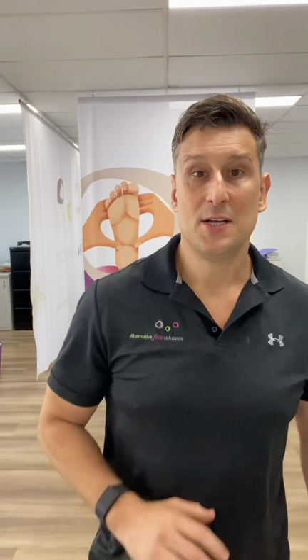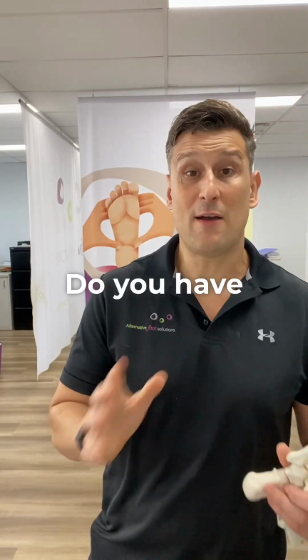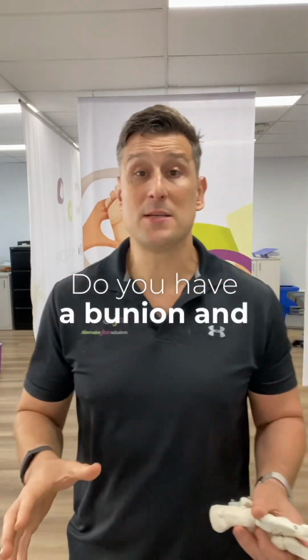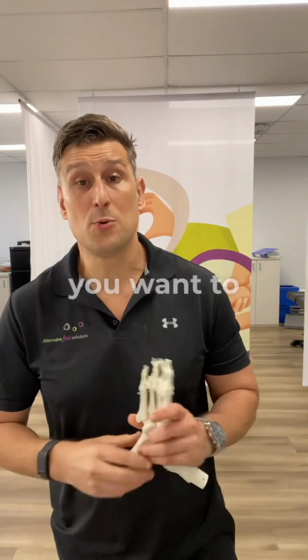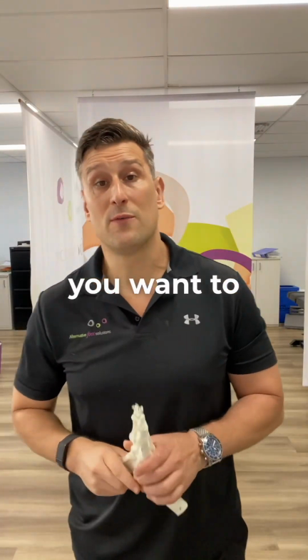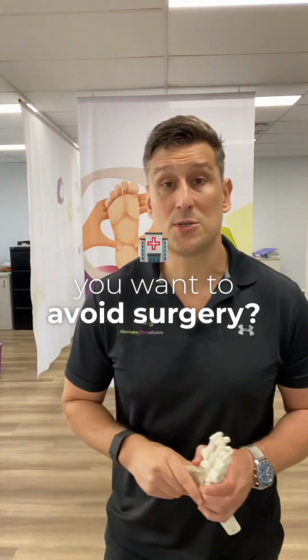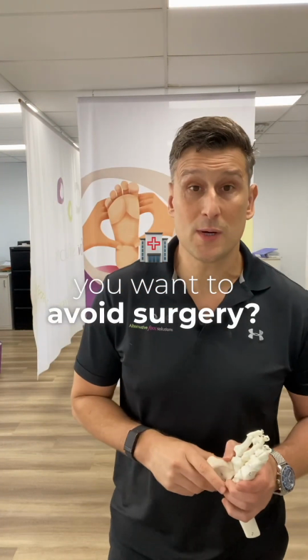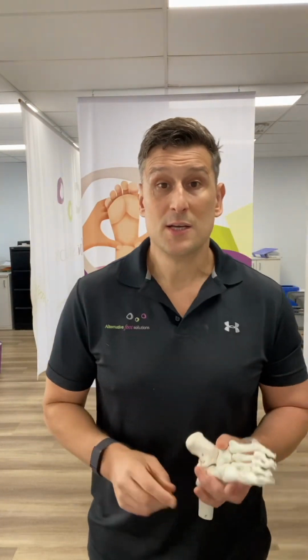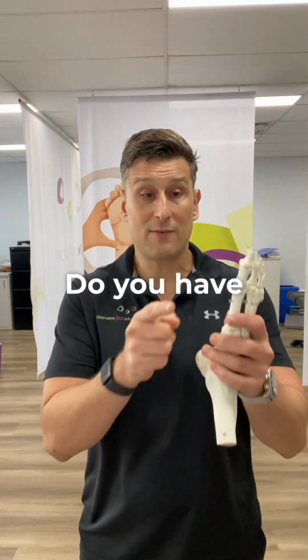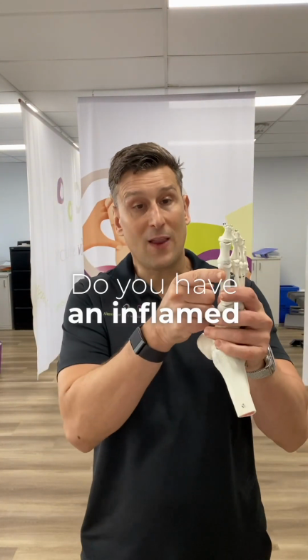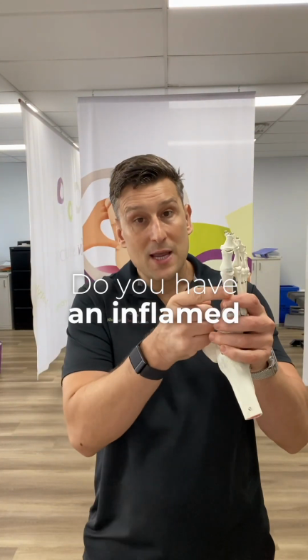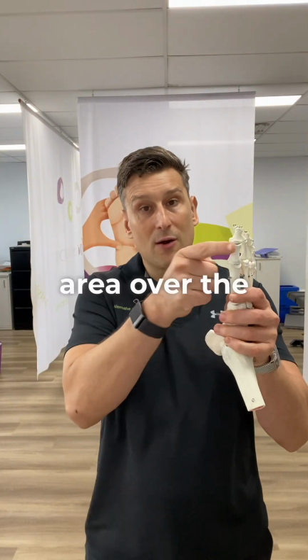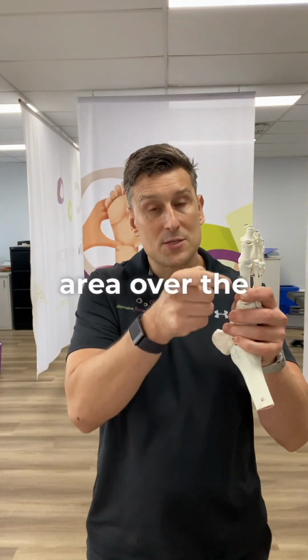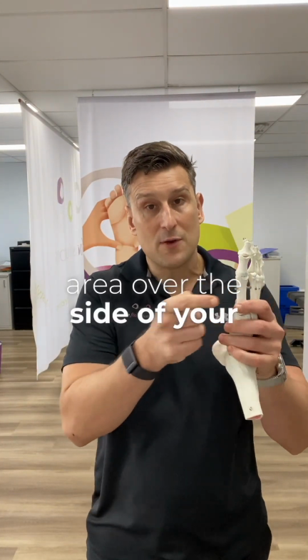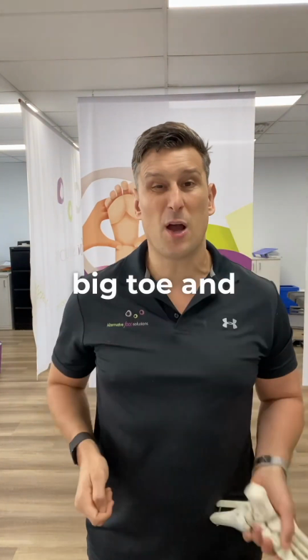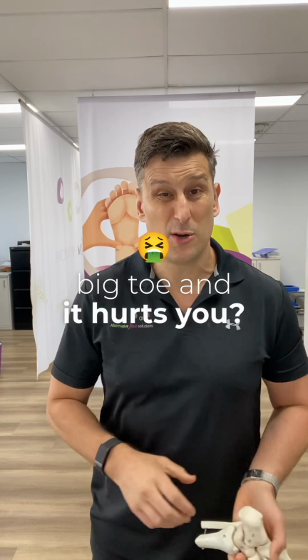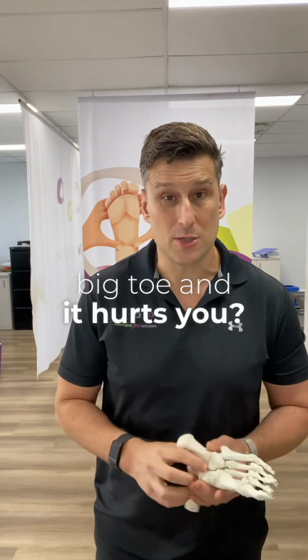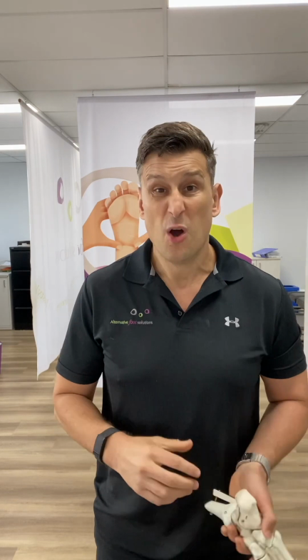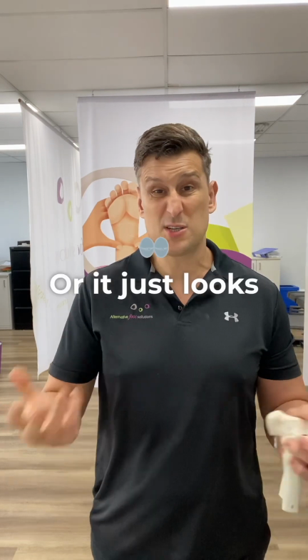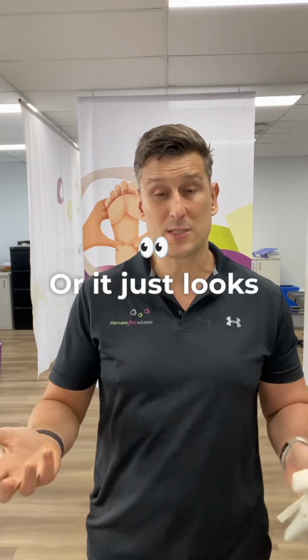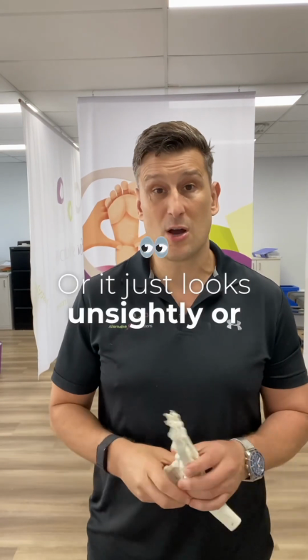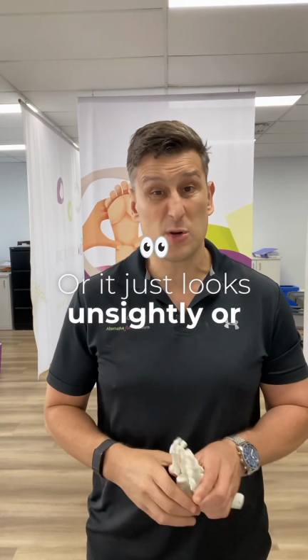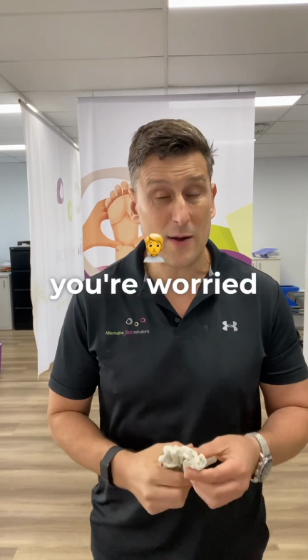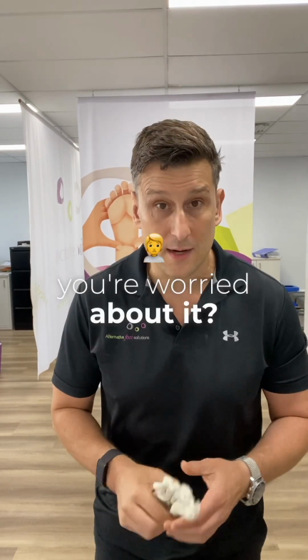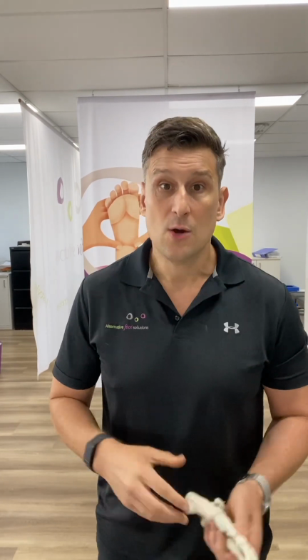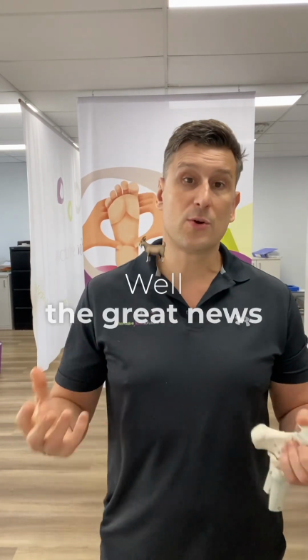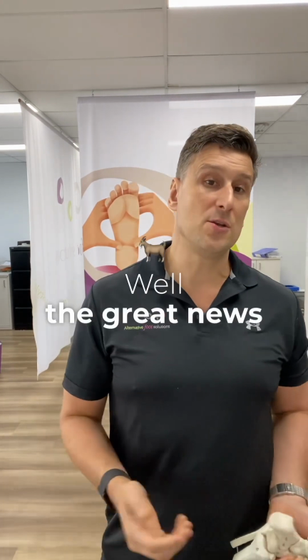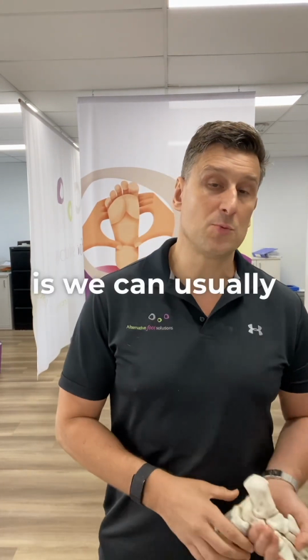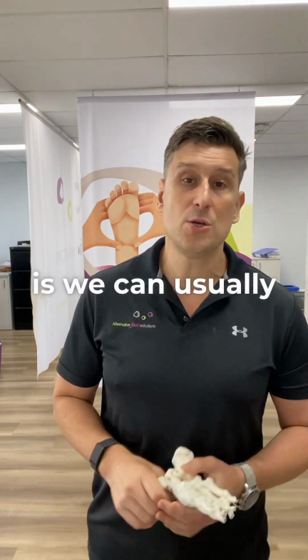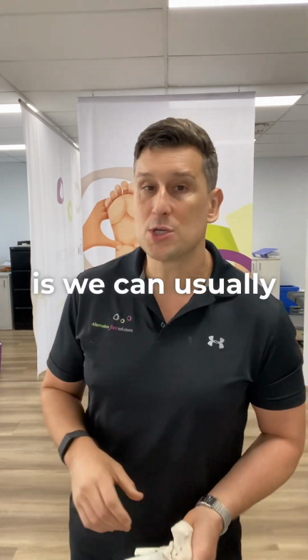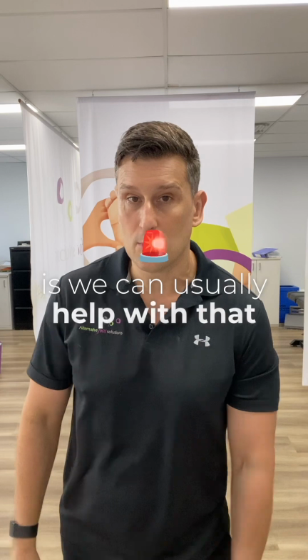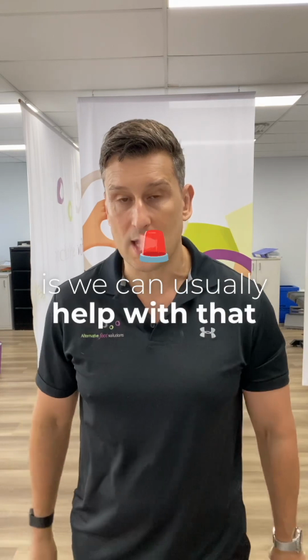Do you have a bunion and want to avoid surgery? Do you have an inflamed area over the side of your big toe that hurts, looks unsightly, or is something you're worried about? Well, the great news is we can usually help with that.